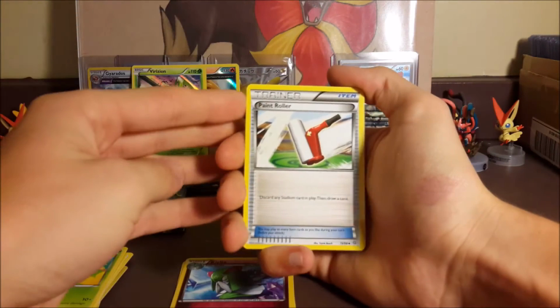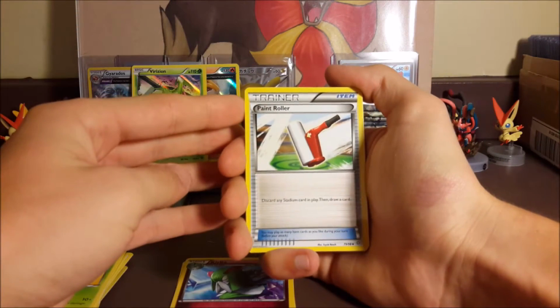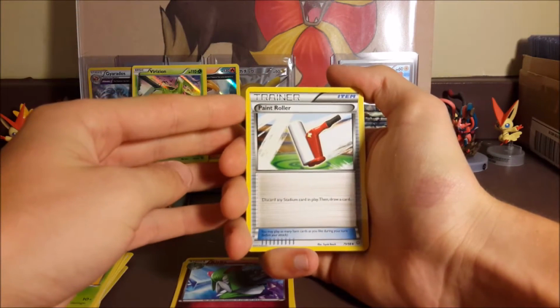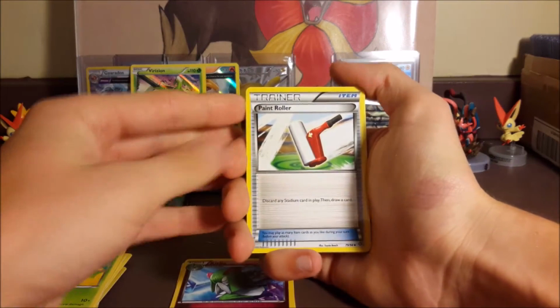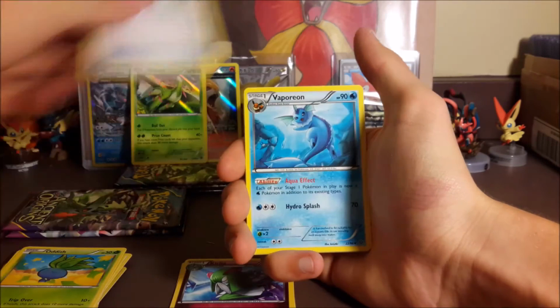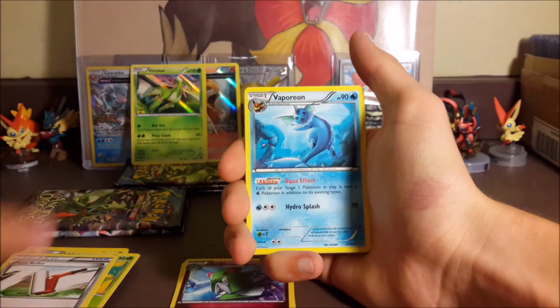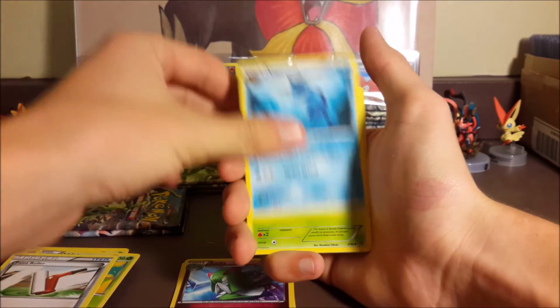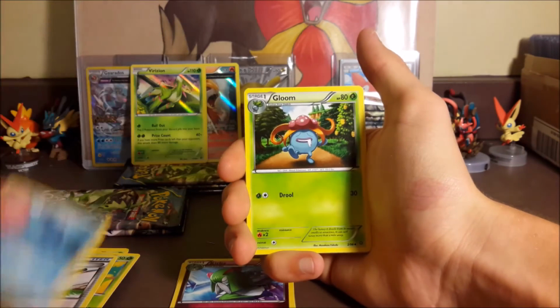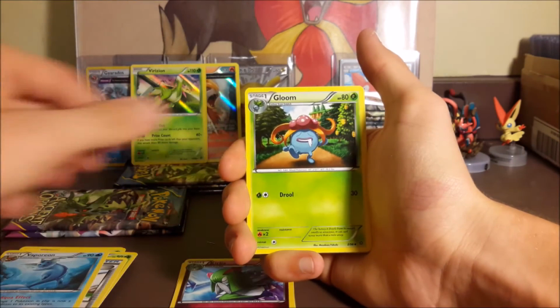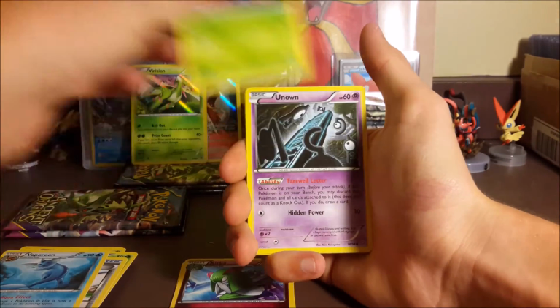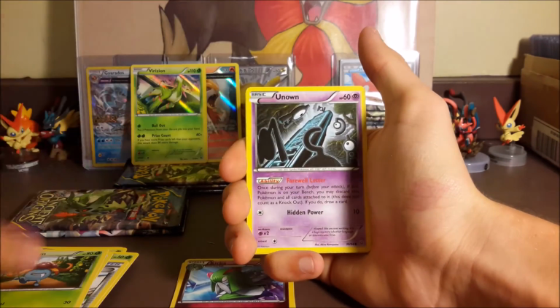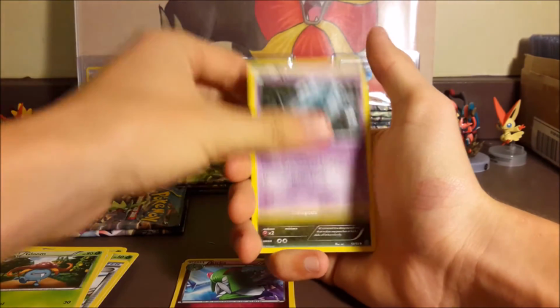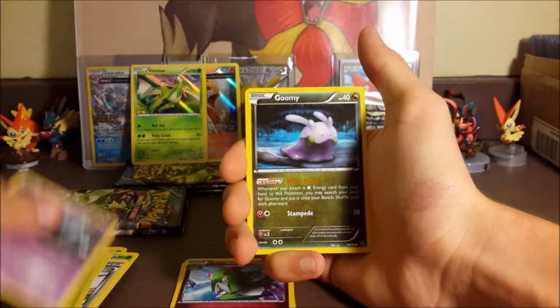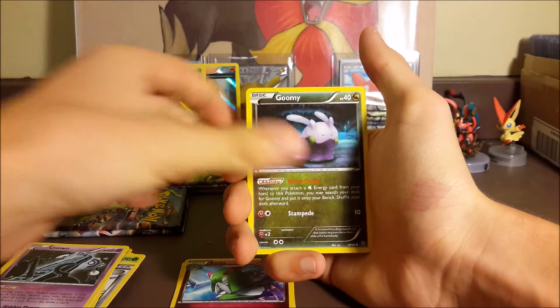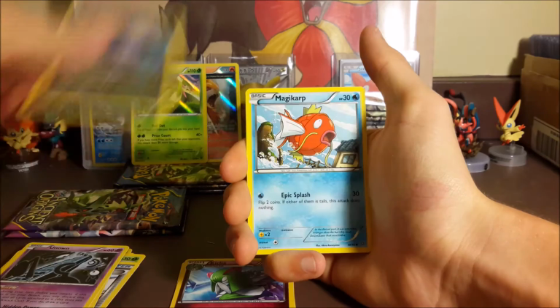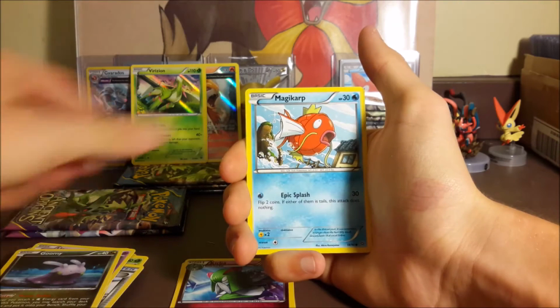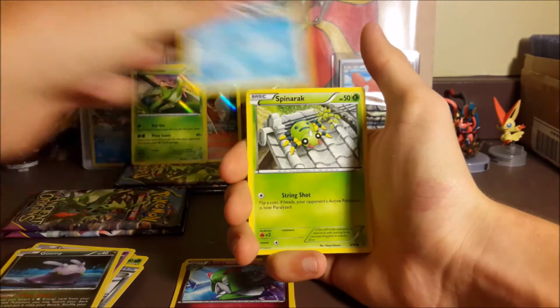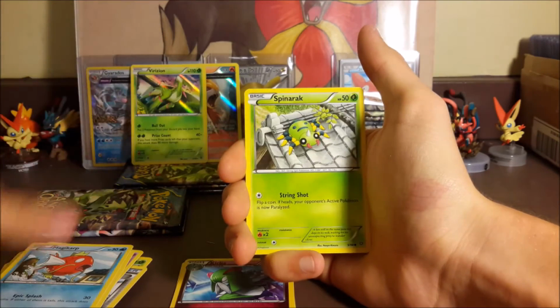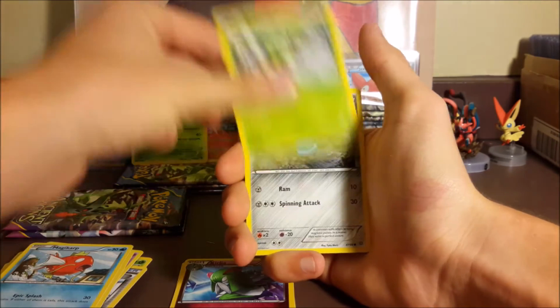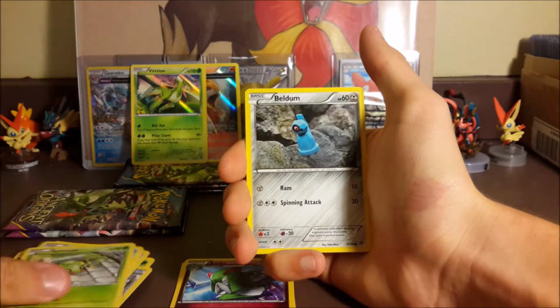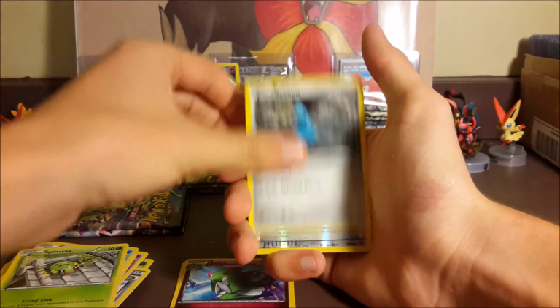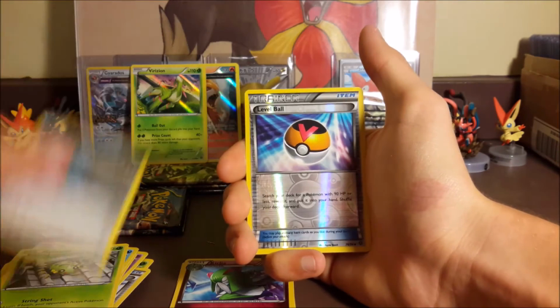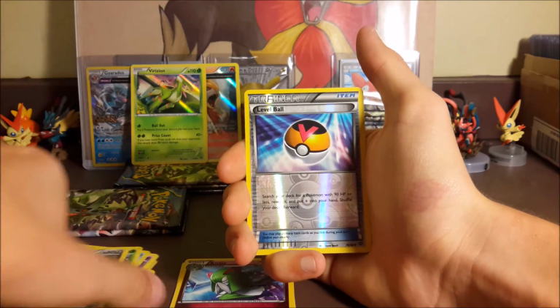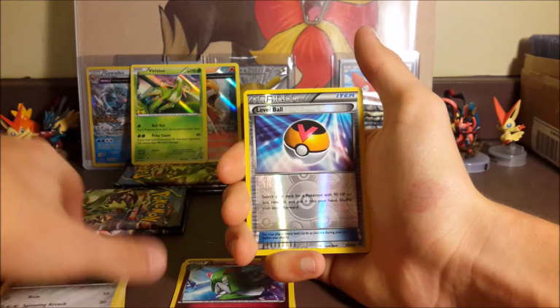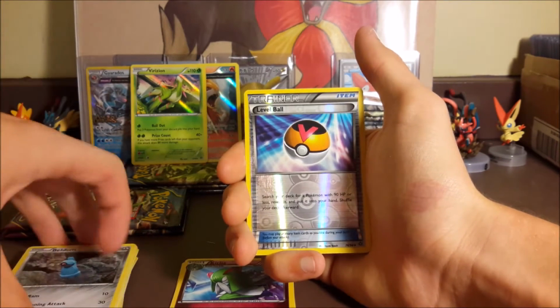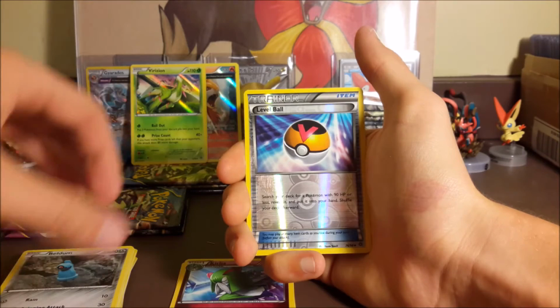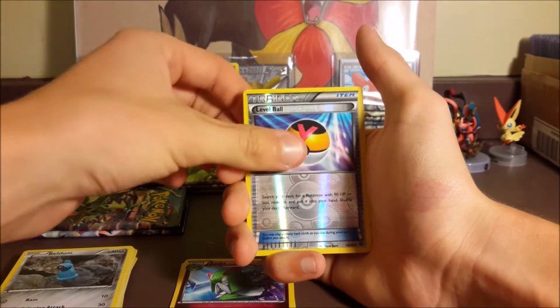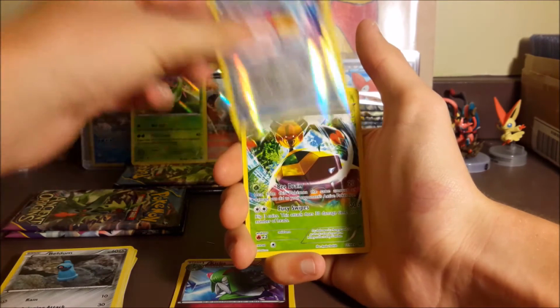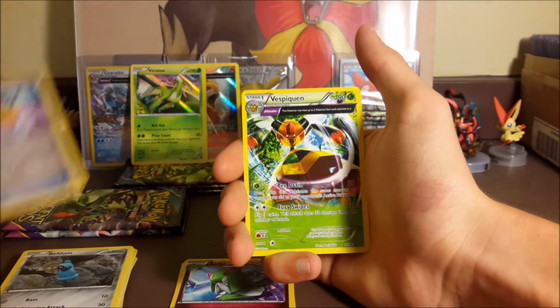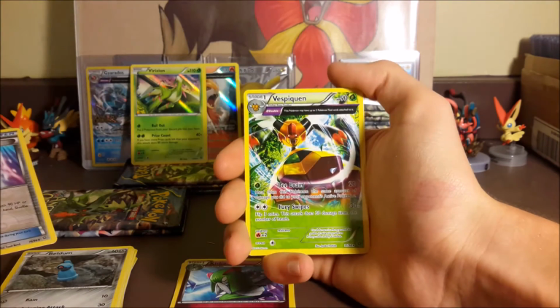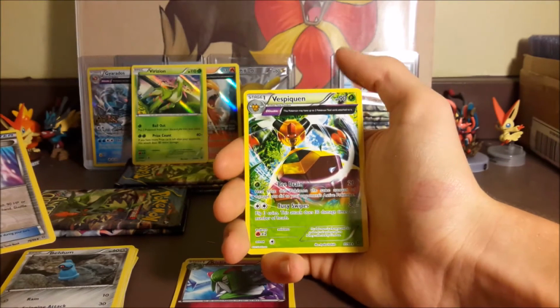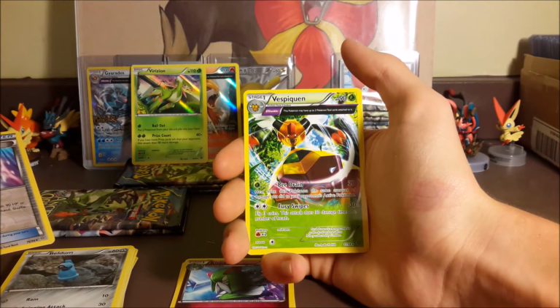Third pack: Vaporeon, Gloom, Unown, Goomy, Mega Heracross, Spinarak, Beldum. The reverse is a Level Ball and our rare is a Vespiquen ancient trait.